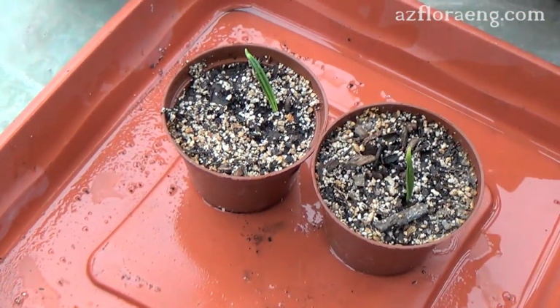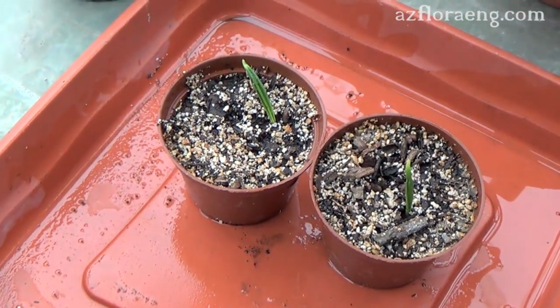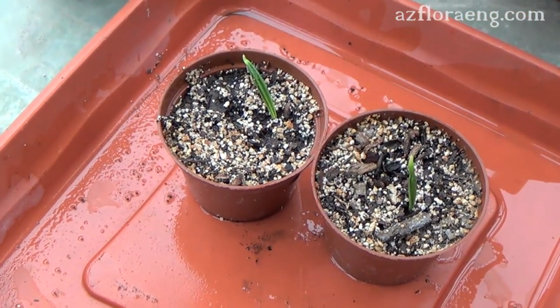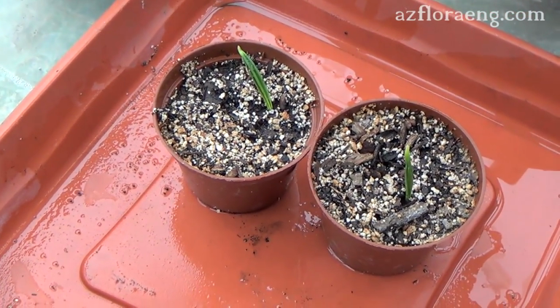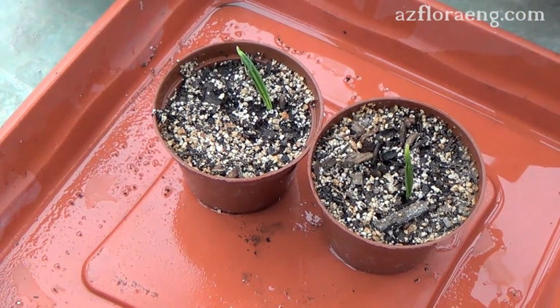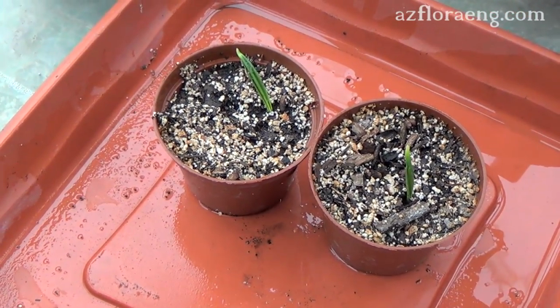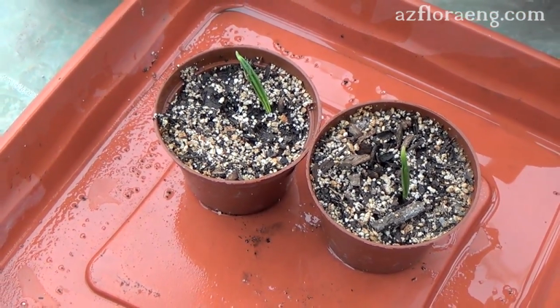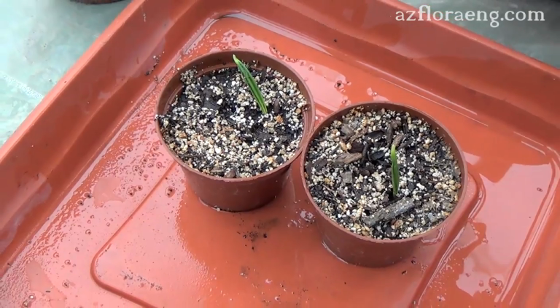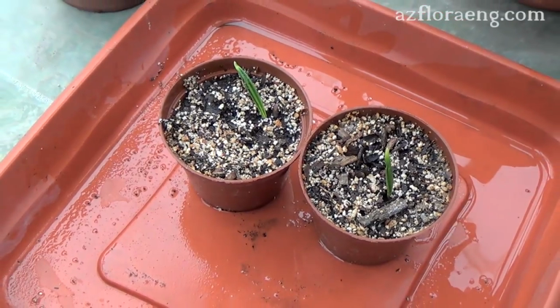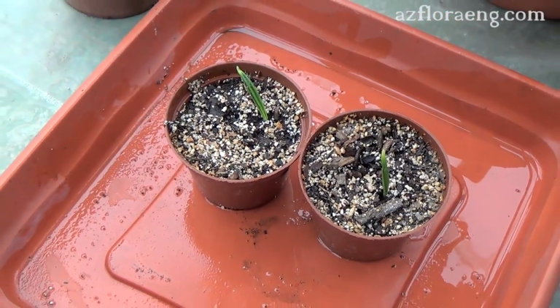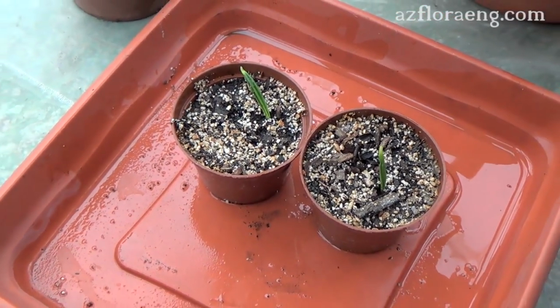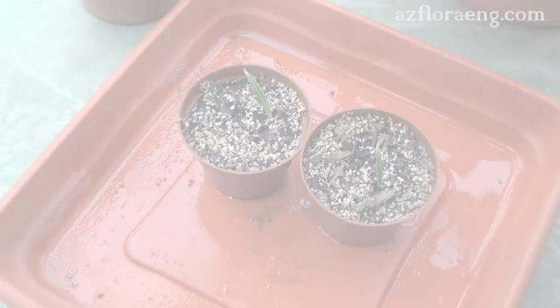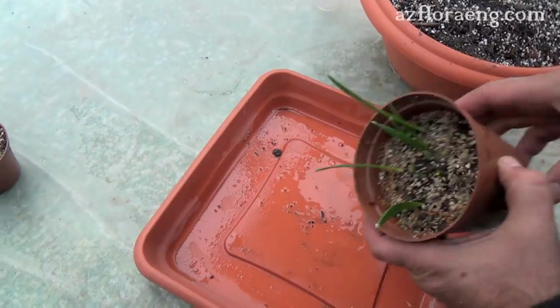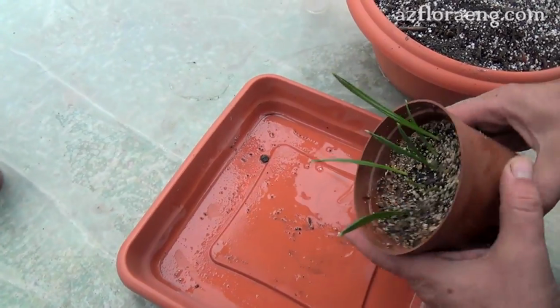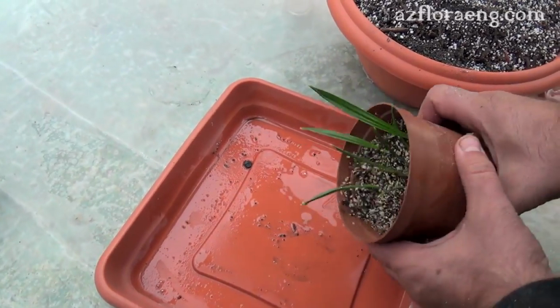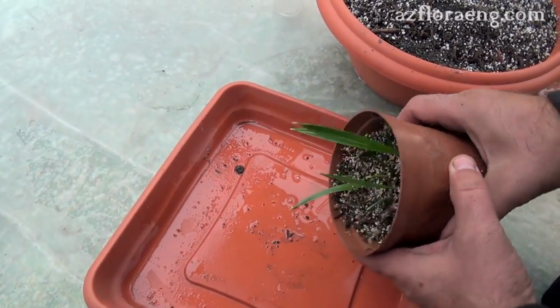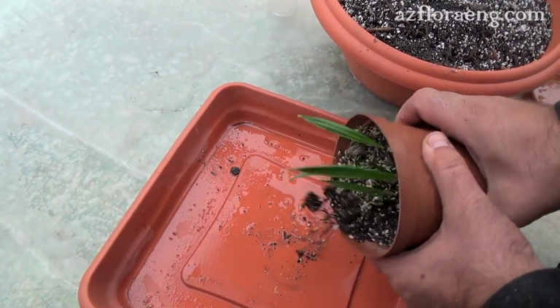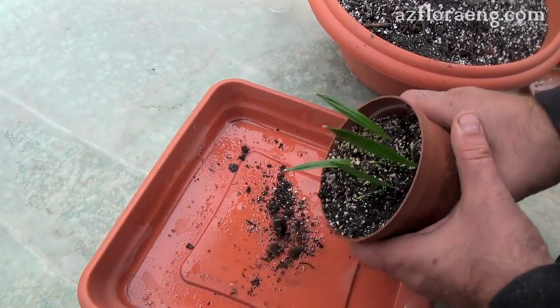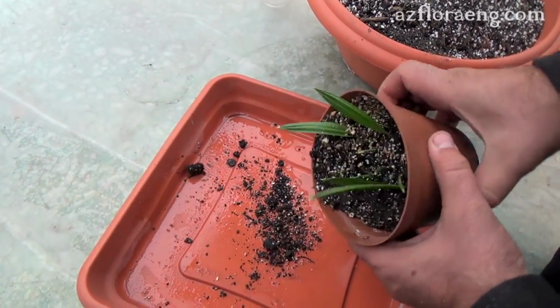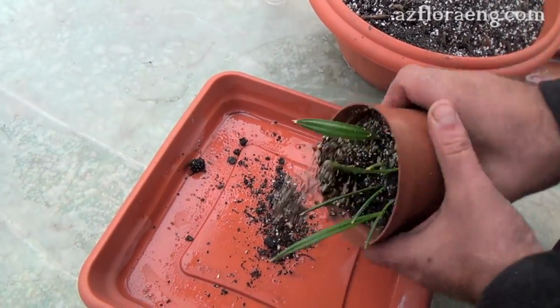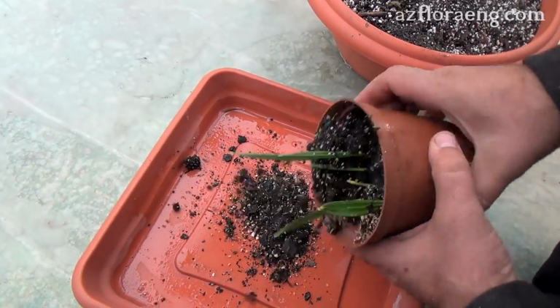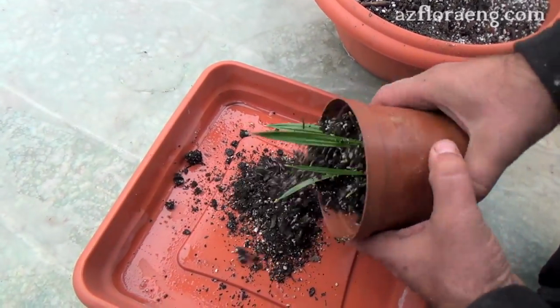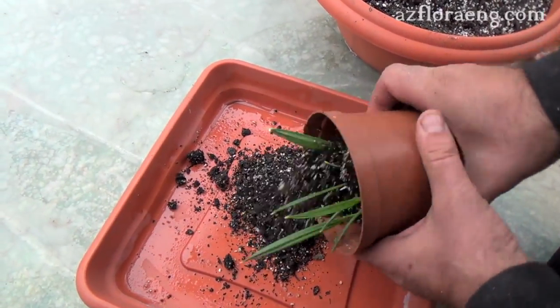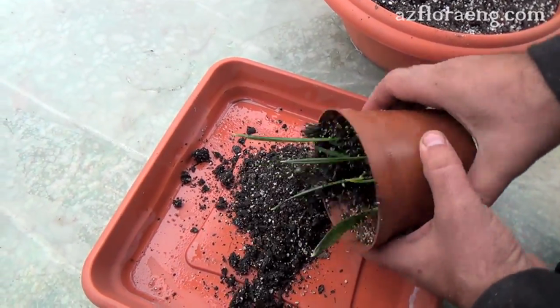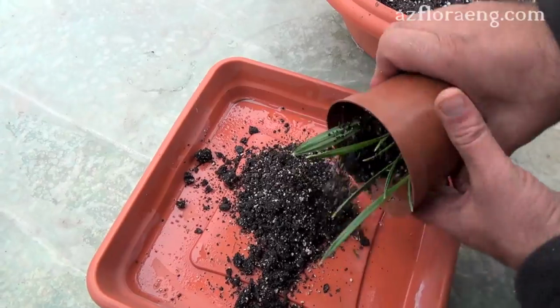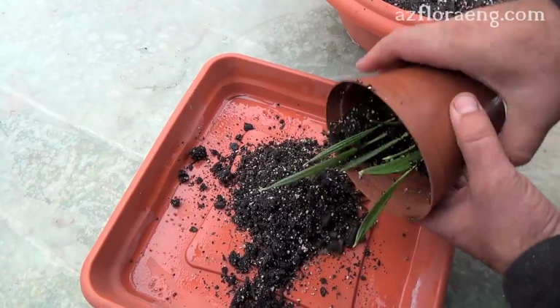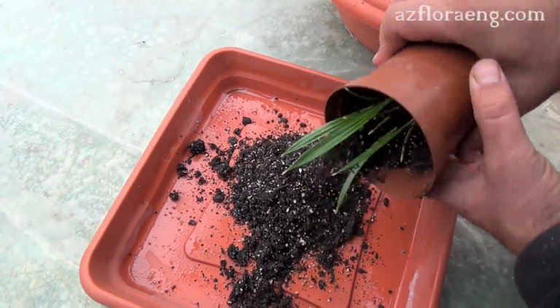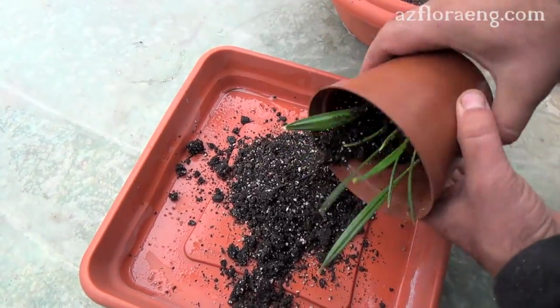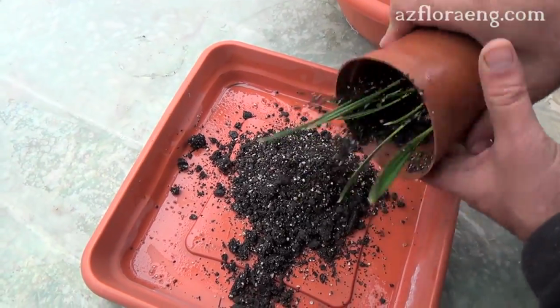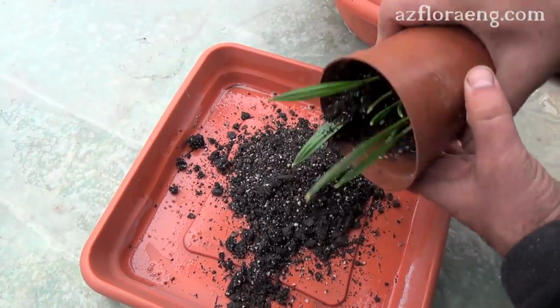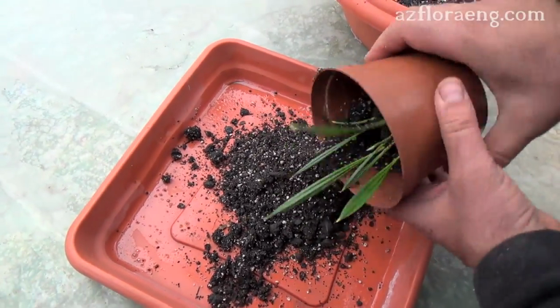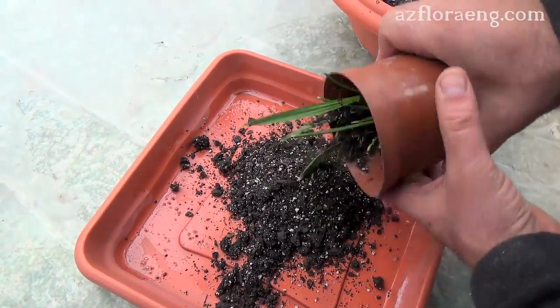After germination, seedlings are planted in flower pots with a size of 300ml. The plant will develop for 3 or 4 years in them without transplanting.